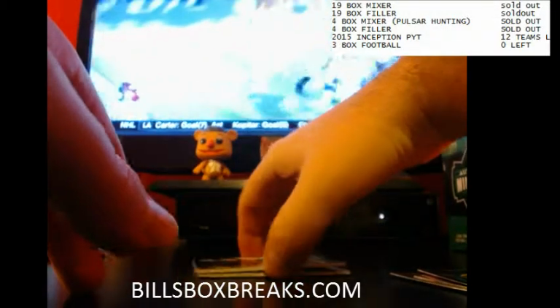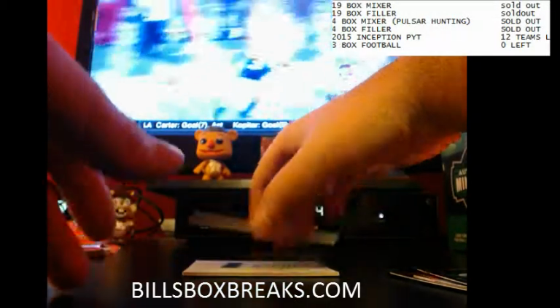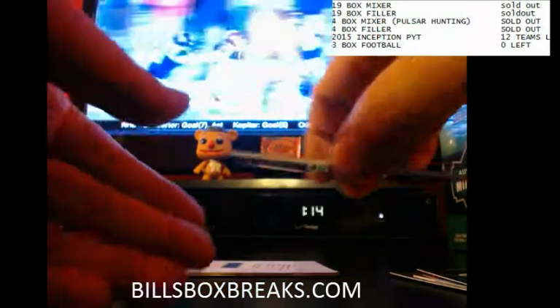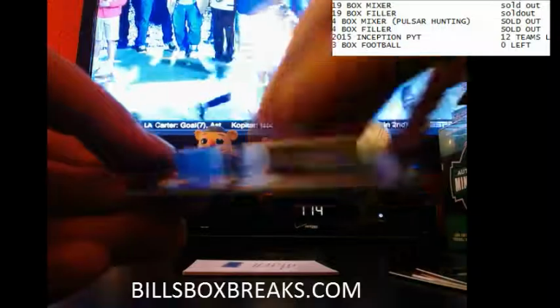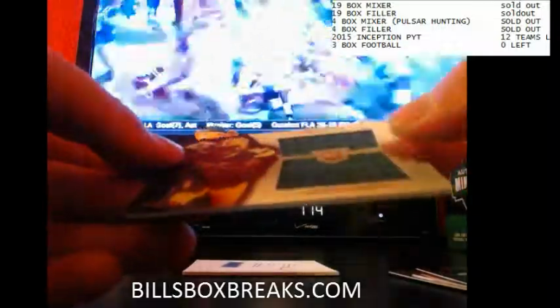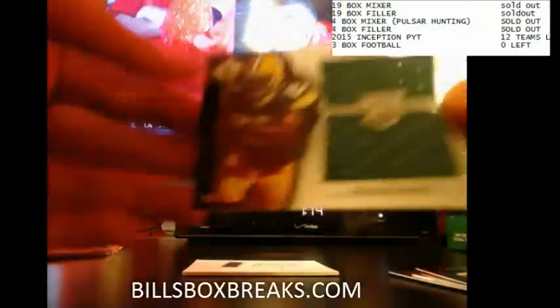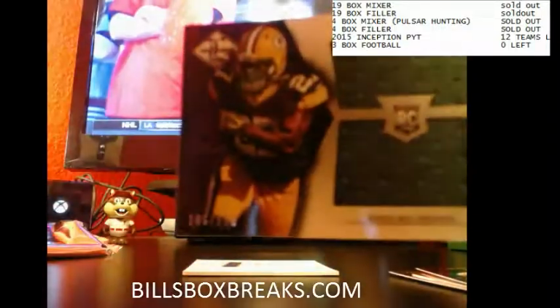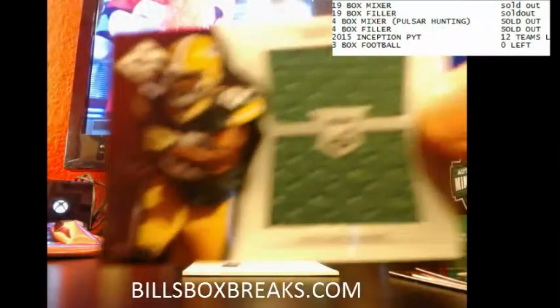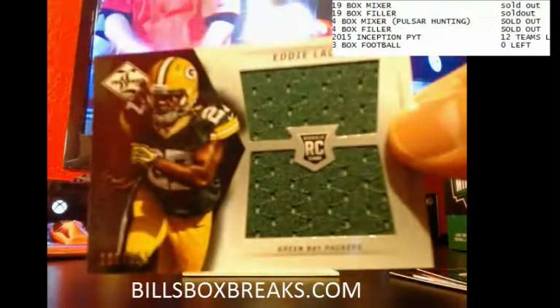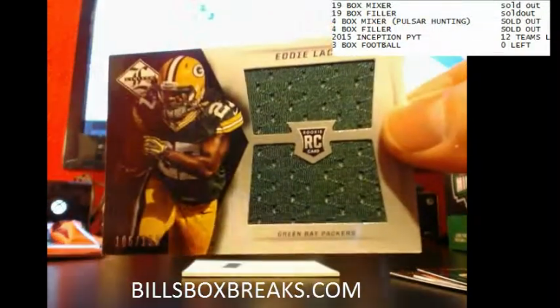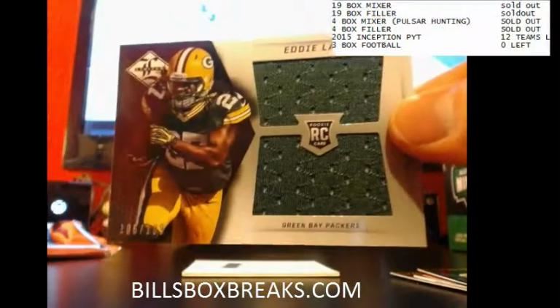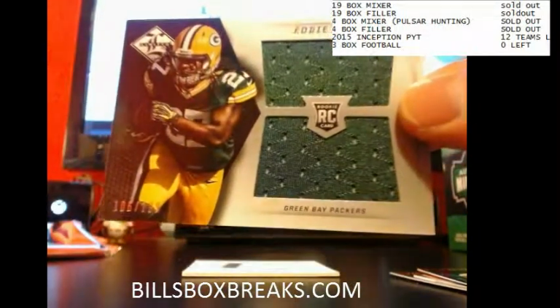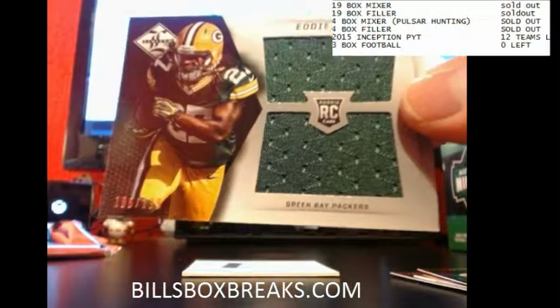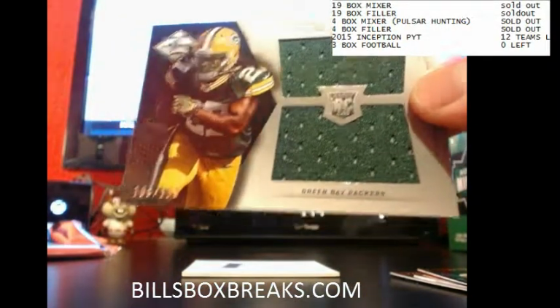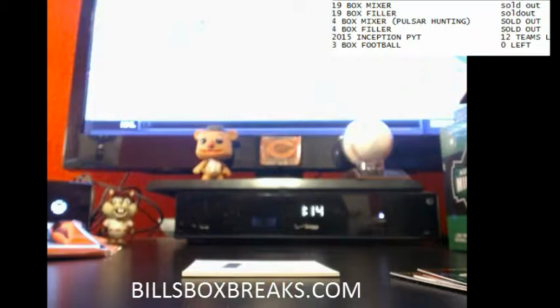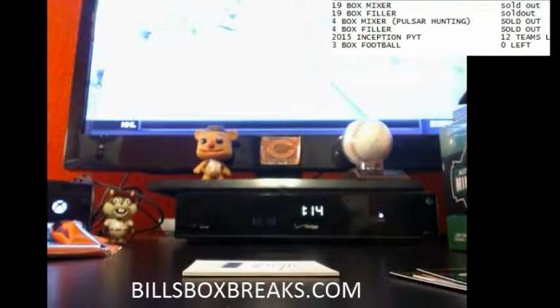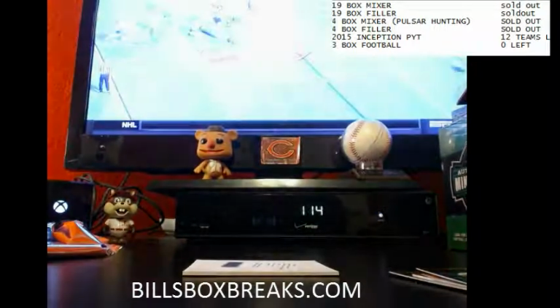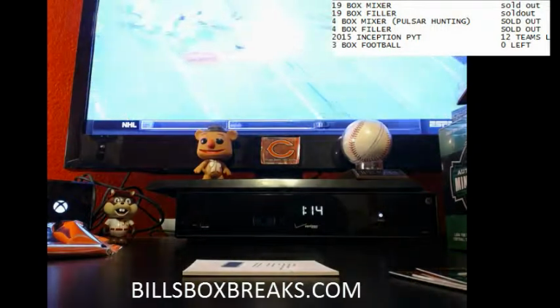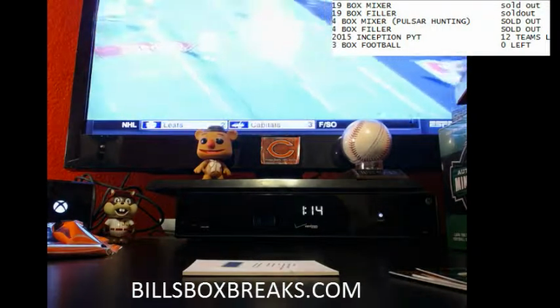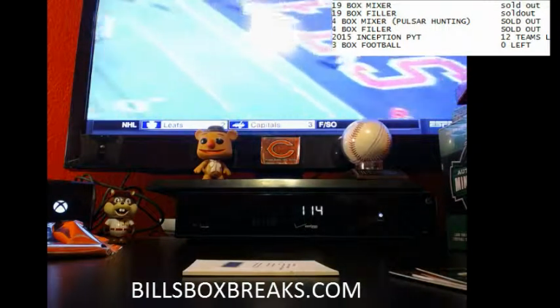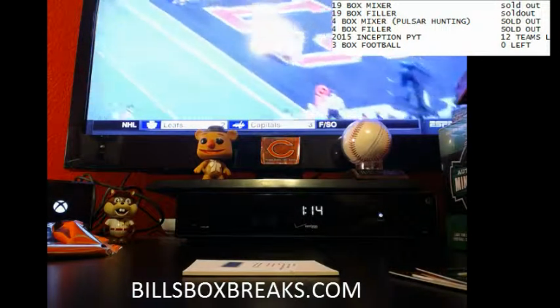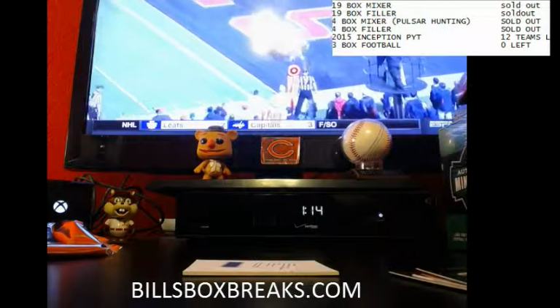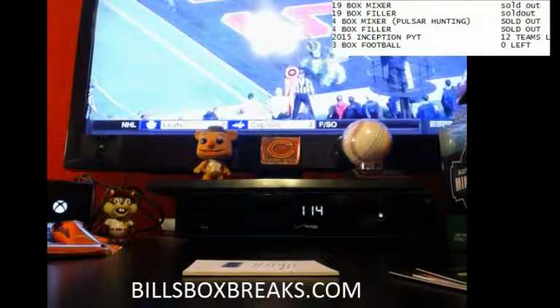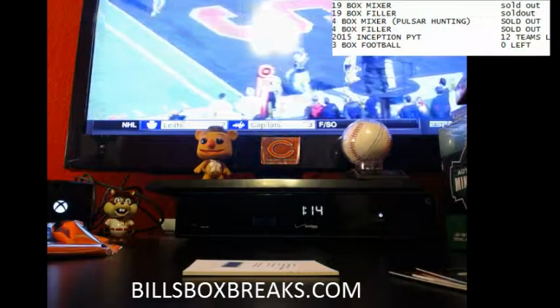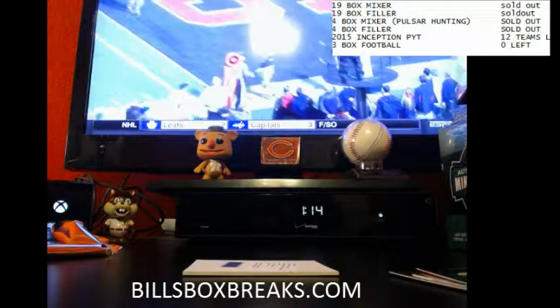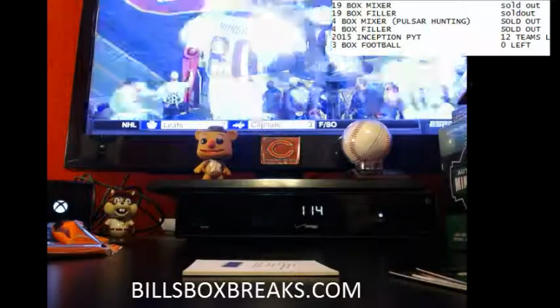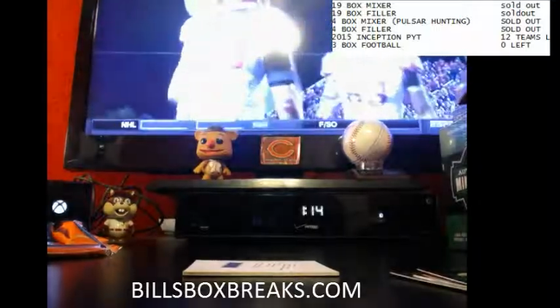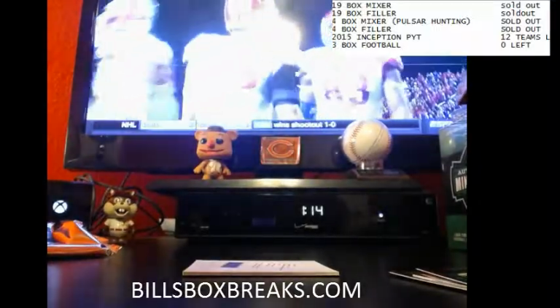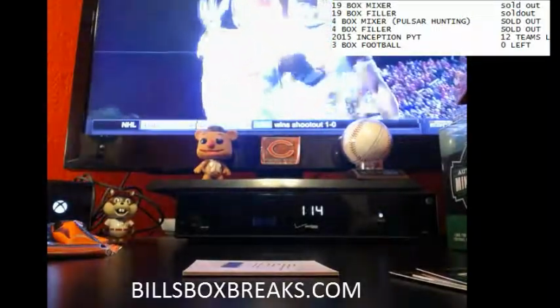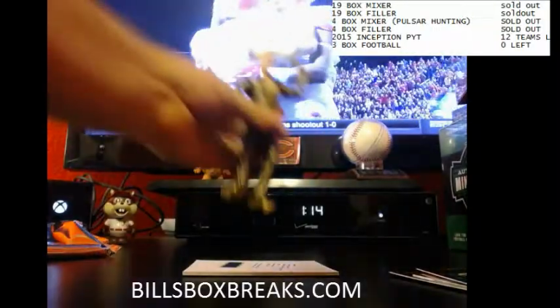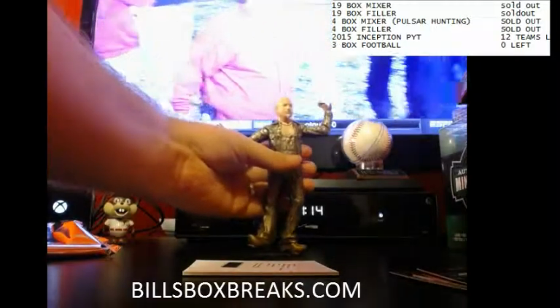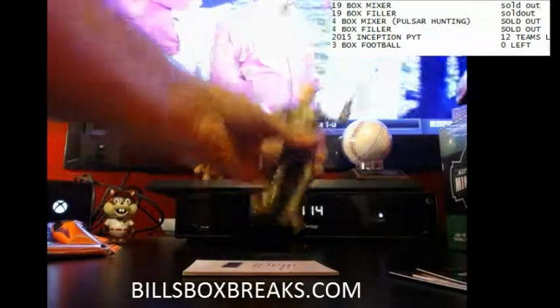Alright, nice one for the Packers here. Nice Eddie Lacy Jumbo Jersey rookie, out of 199 for the Pack. Oh, he's right here. He's just a little wobbly.